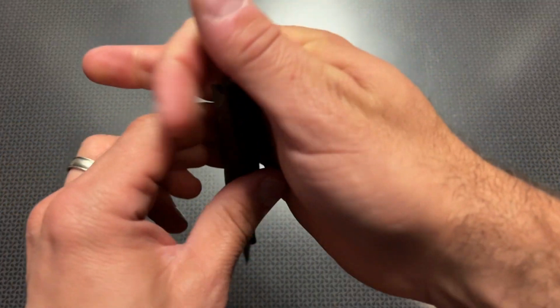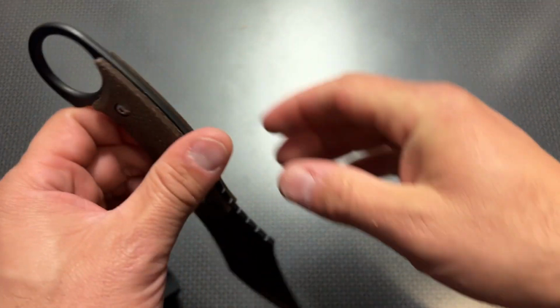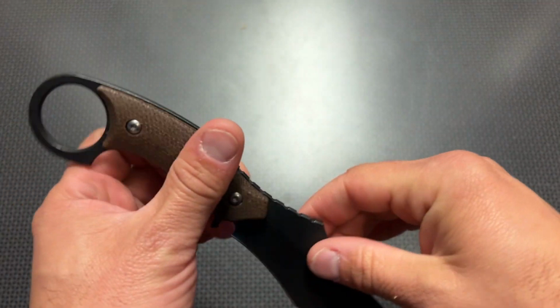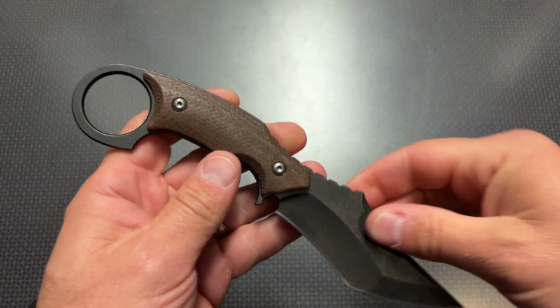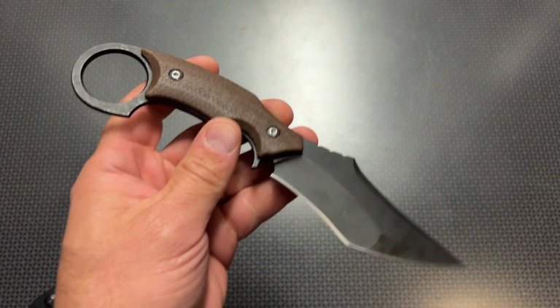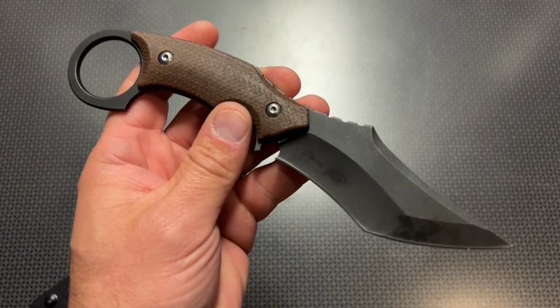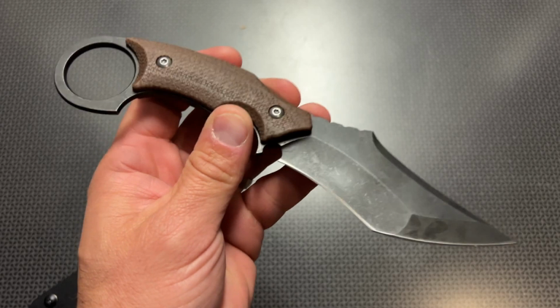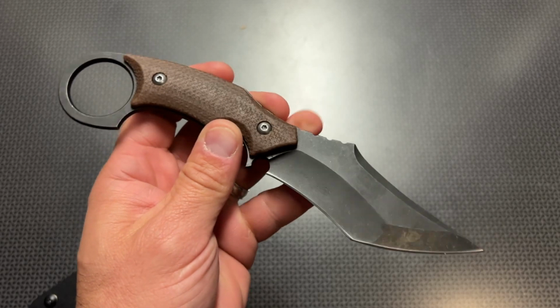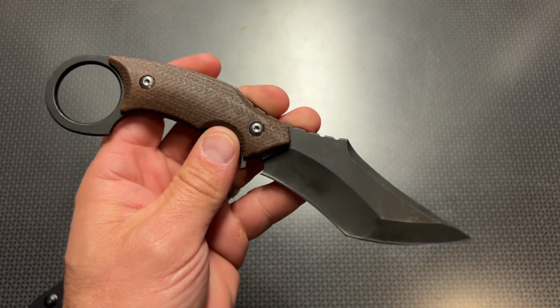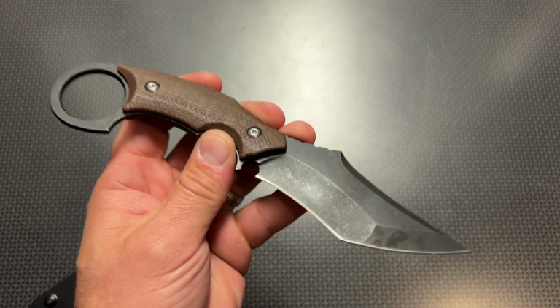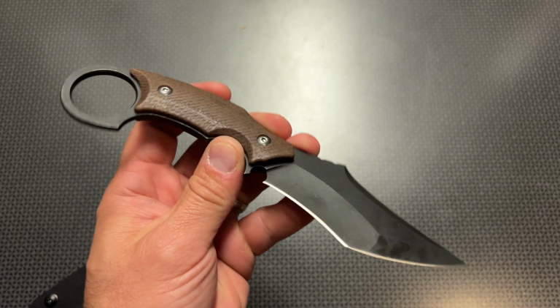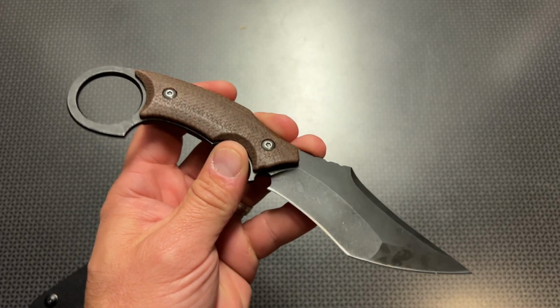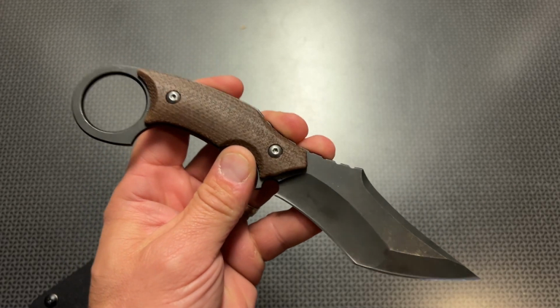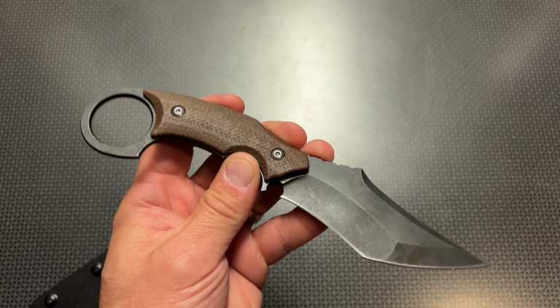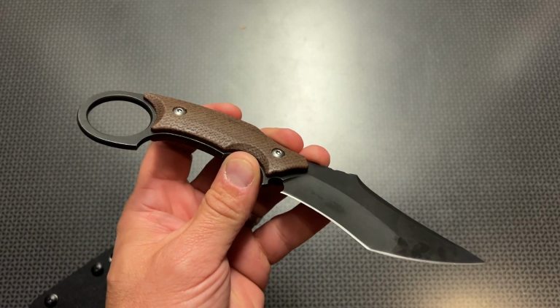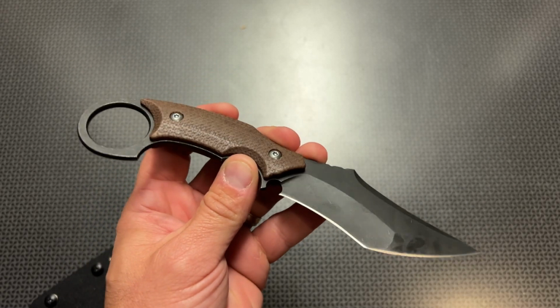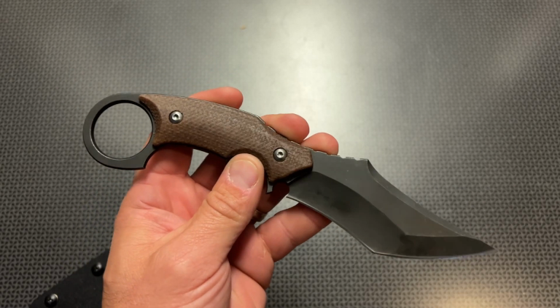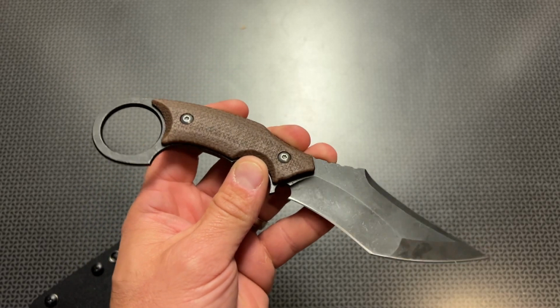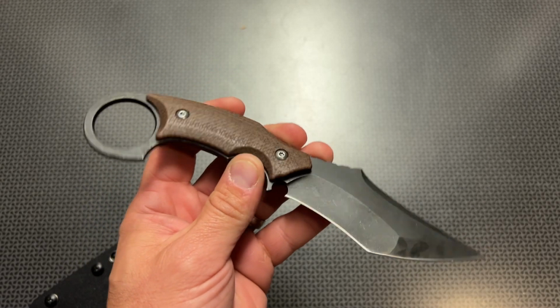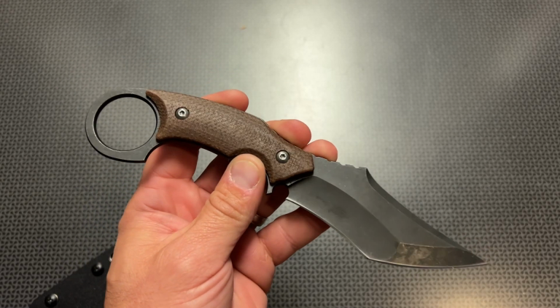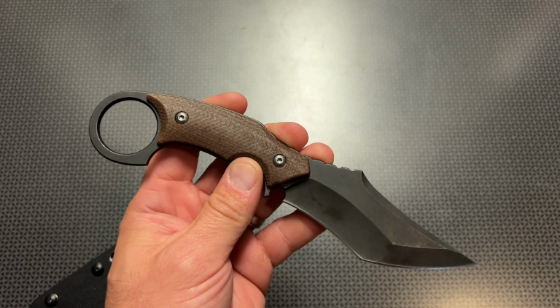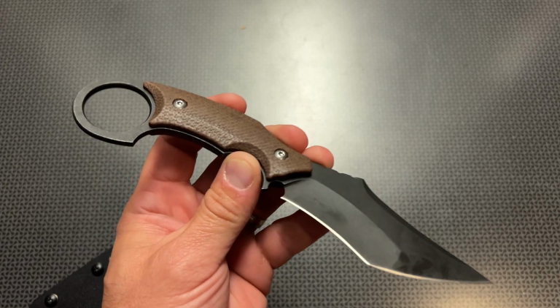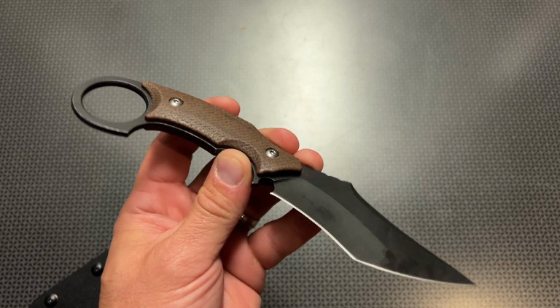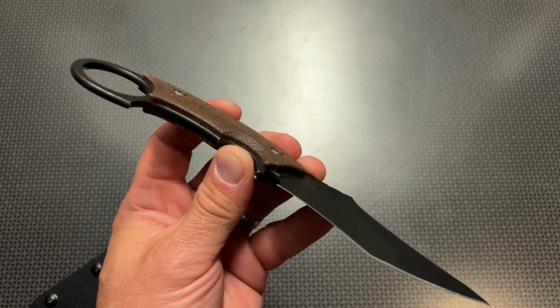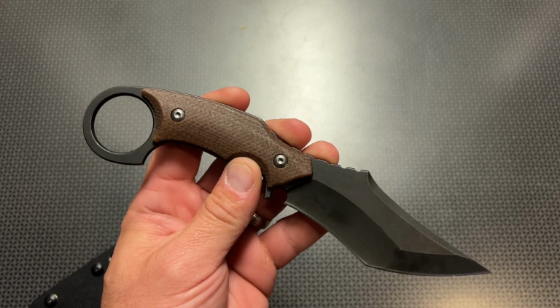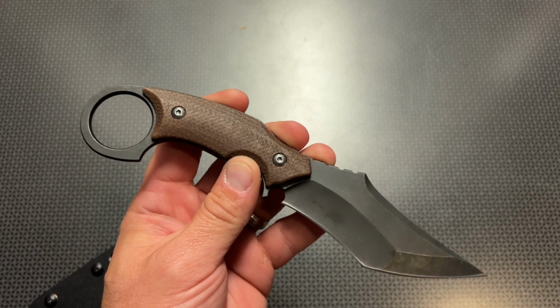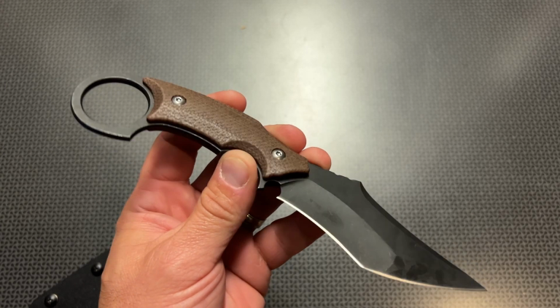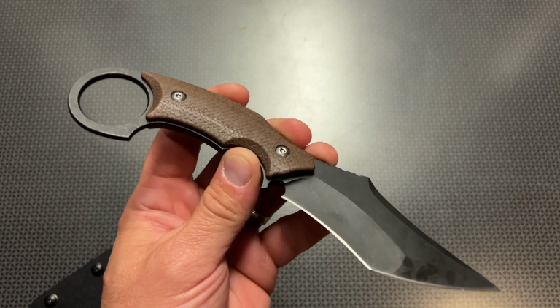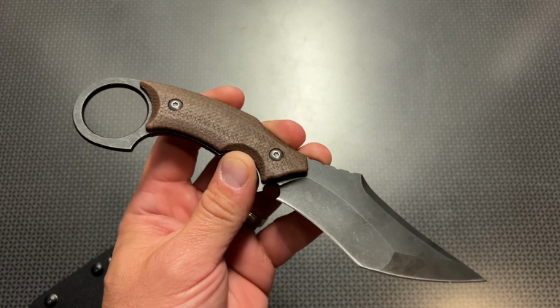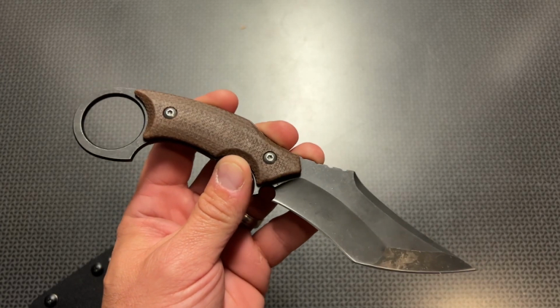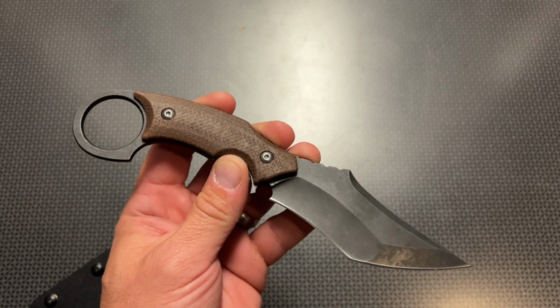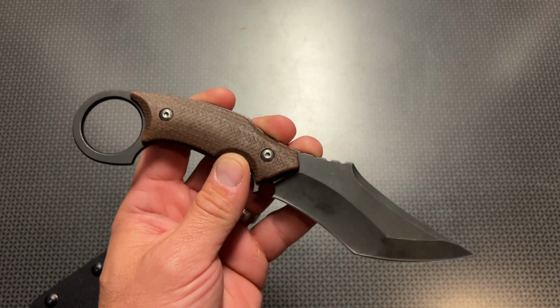It's a very interesting design with a lot of practical applications because it's so small. You can easily attach this to a belt, a battle belt, a plate carrier setup, and it's definitely an interesting design.